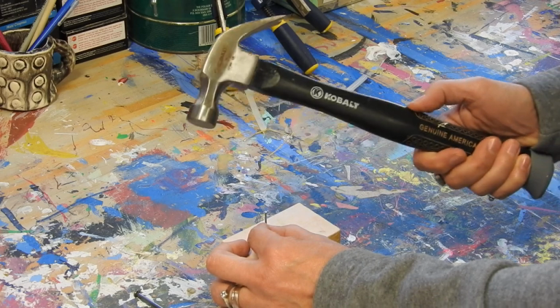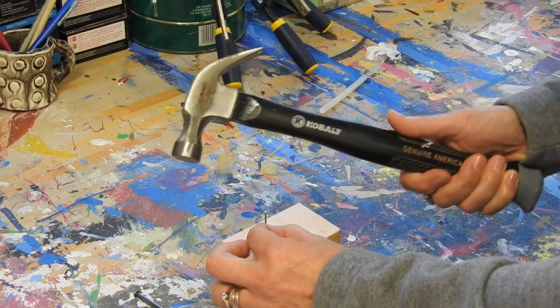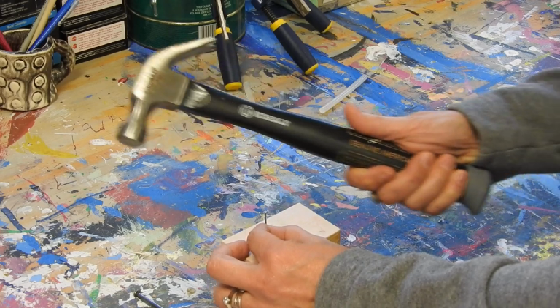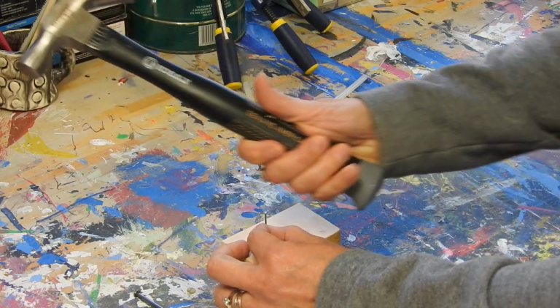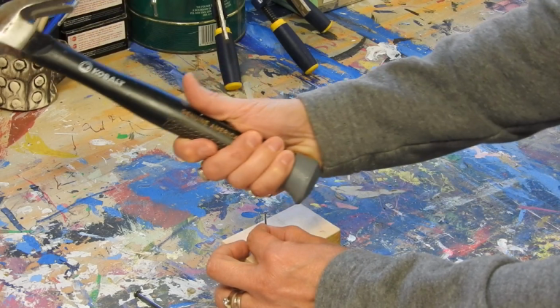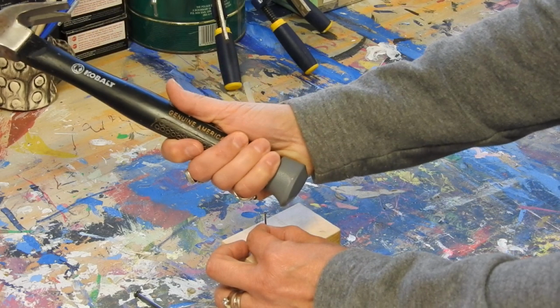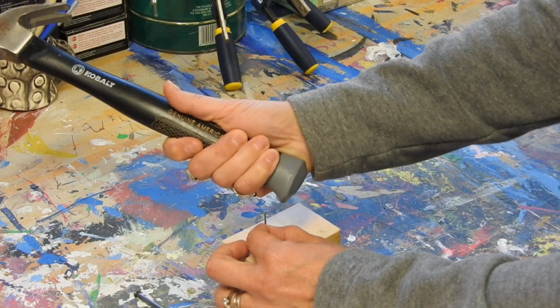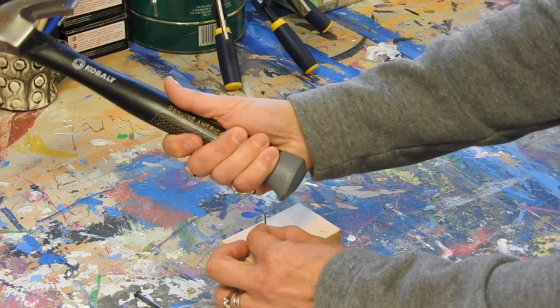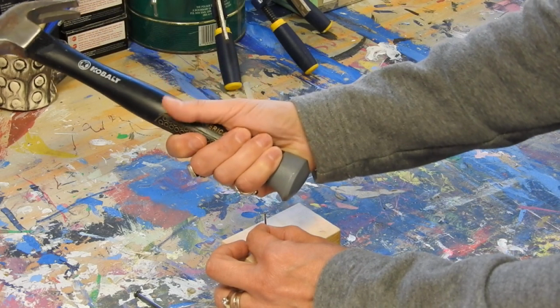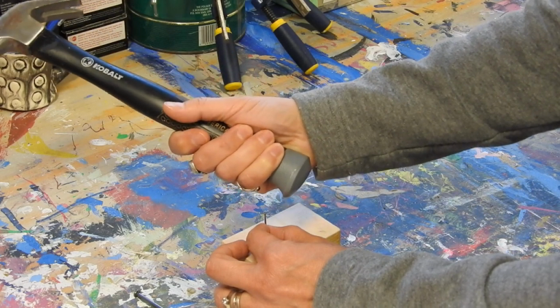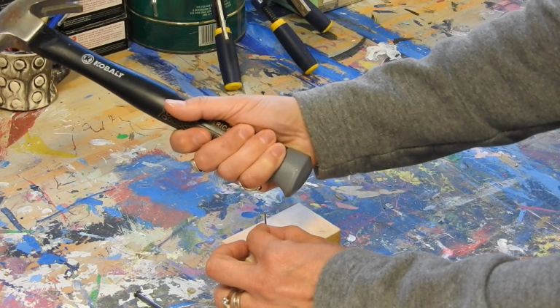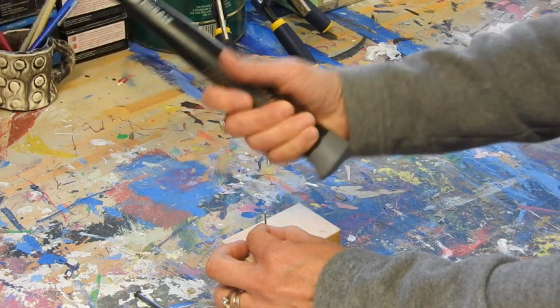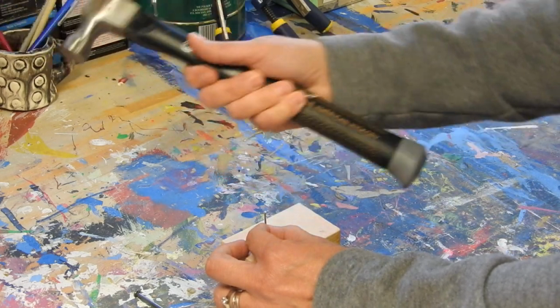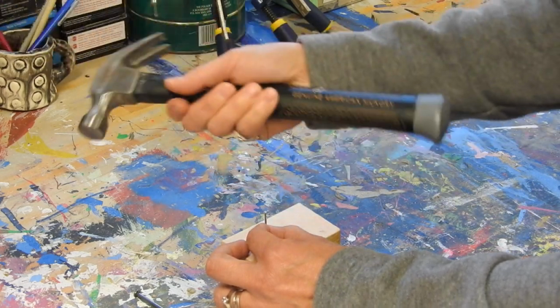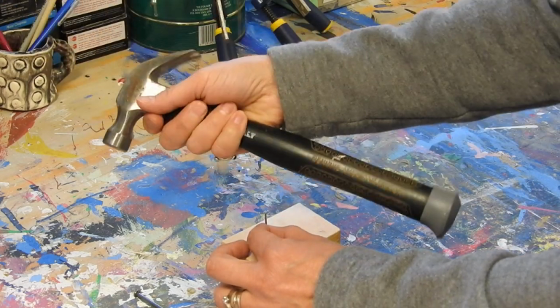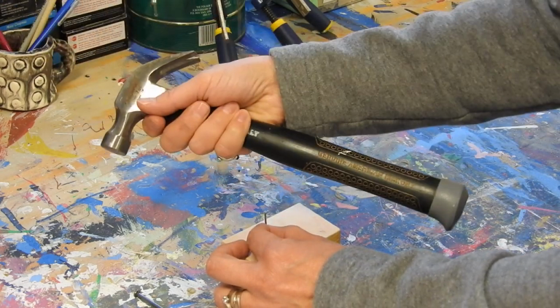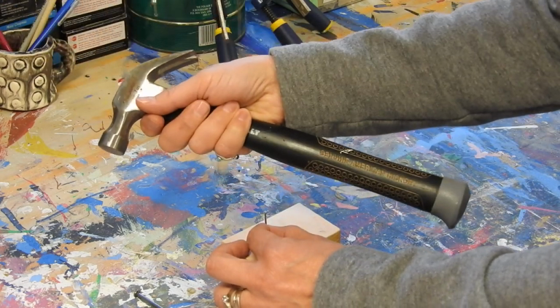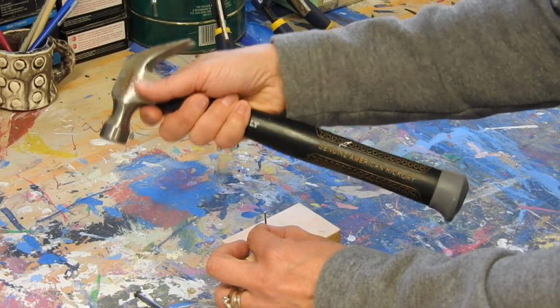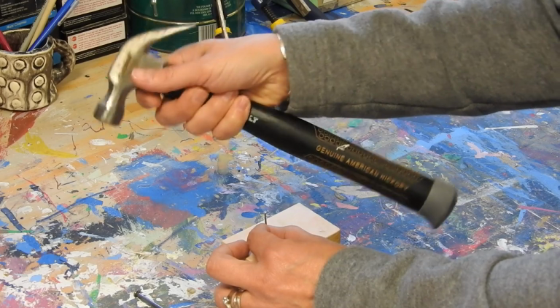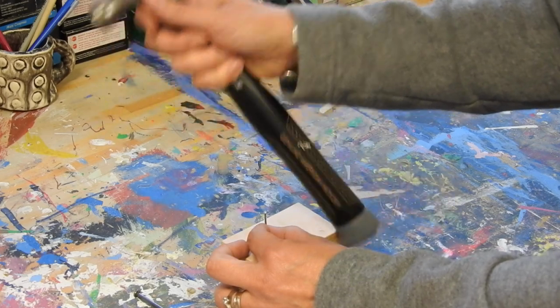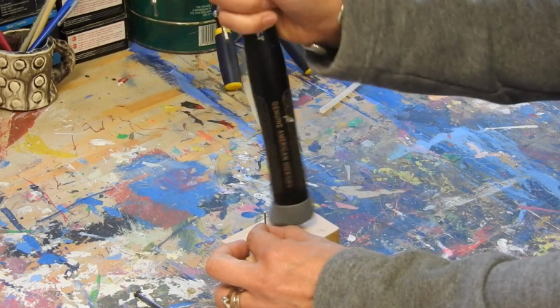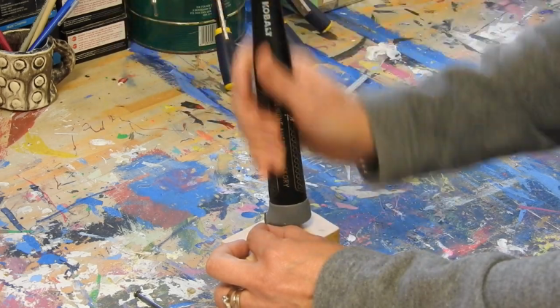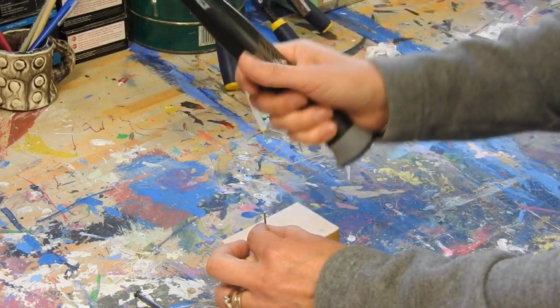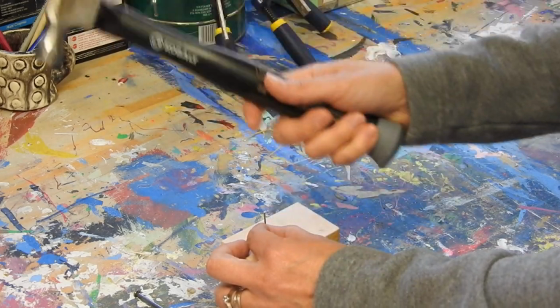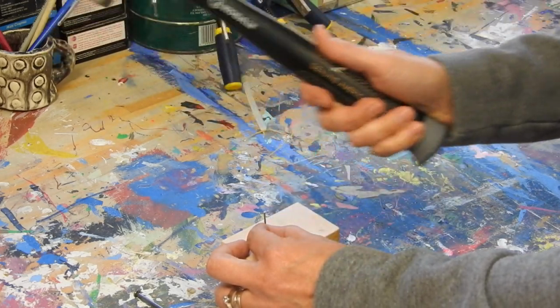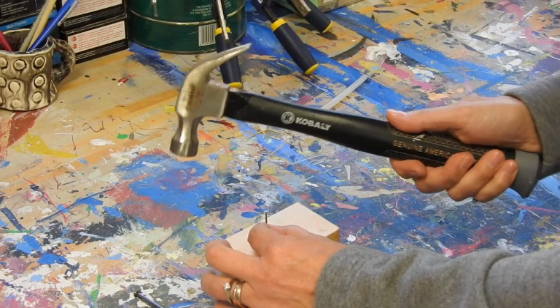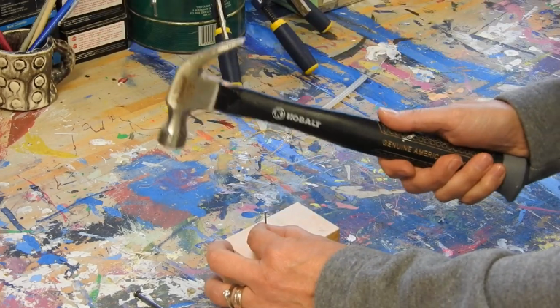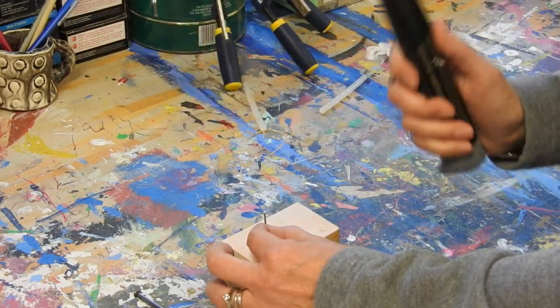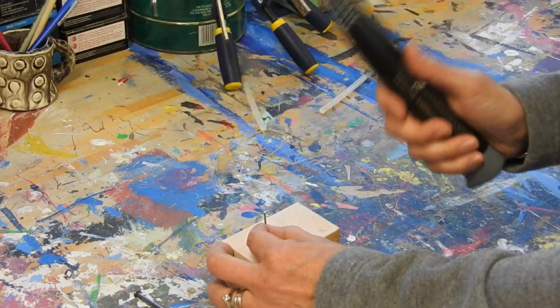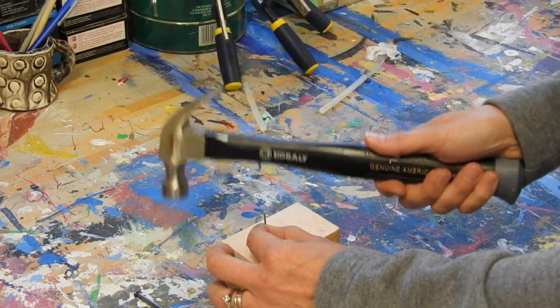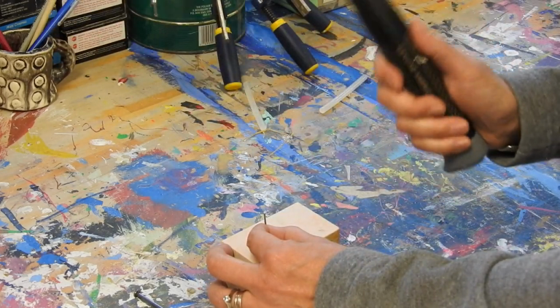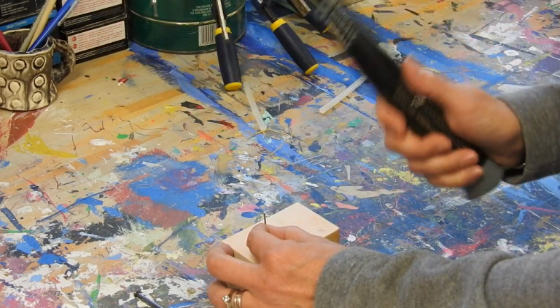When you hold your hammer, make sure you're holding the bottom of the hammer and not up top like this. You want to let the weight of the hammer do the work.